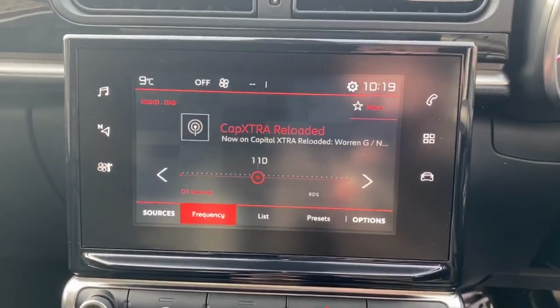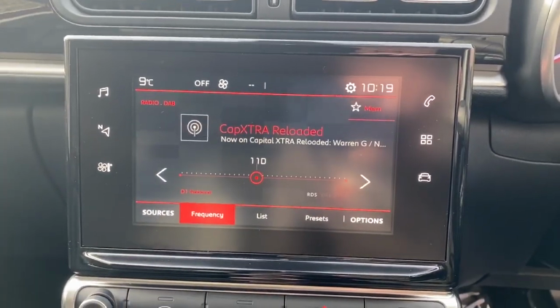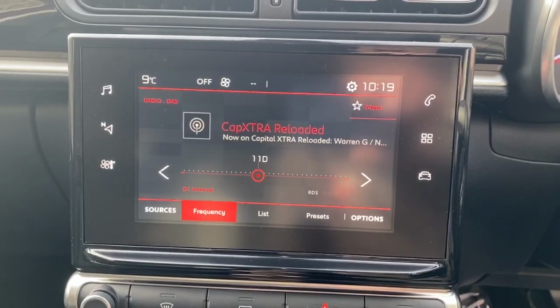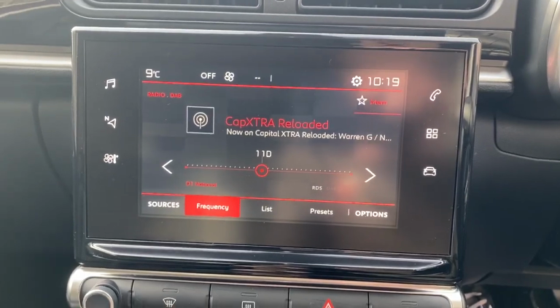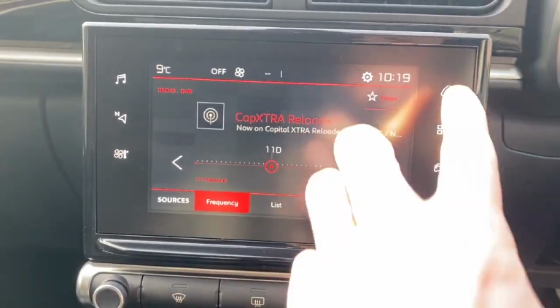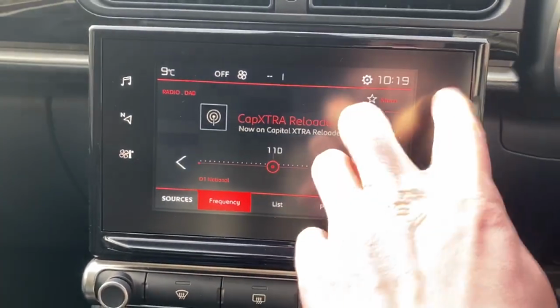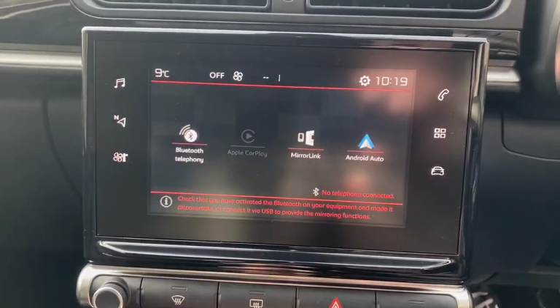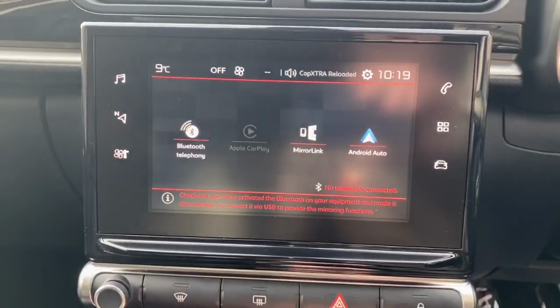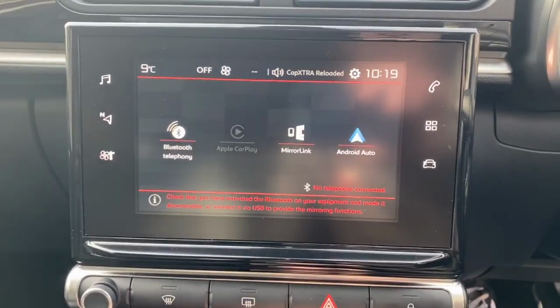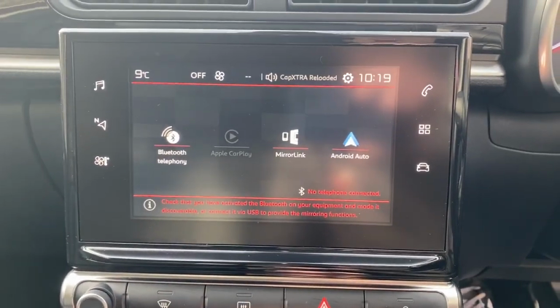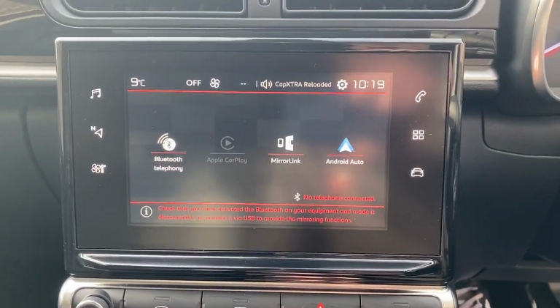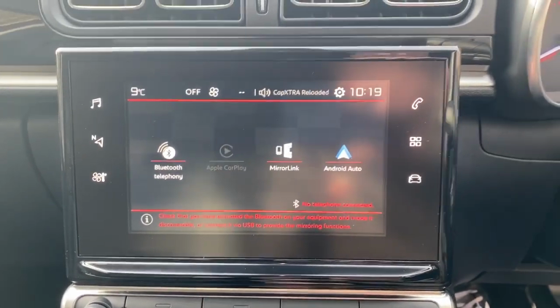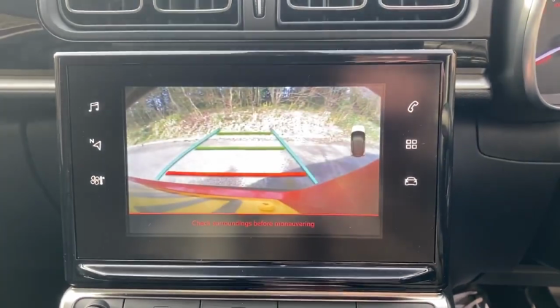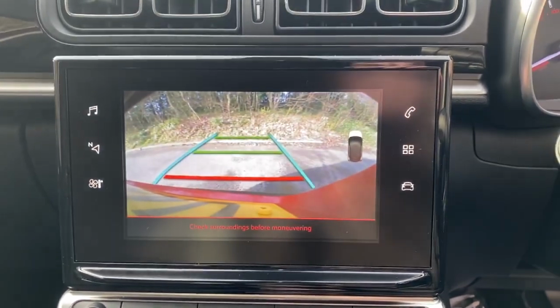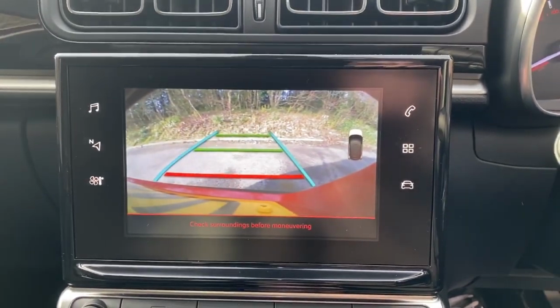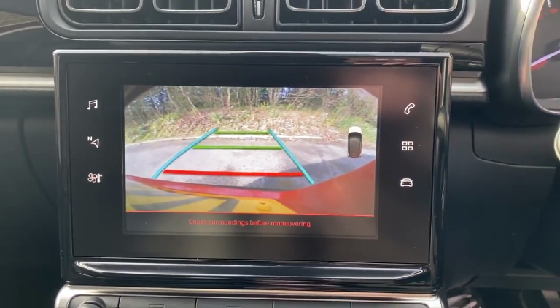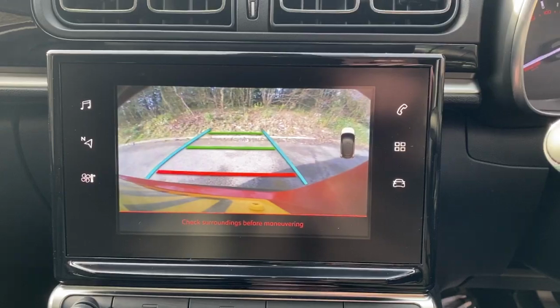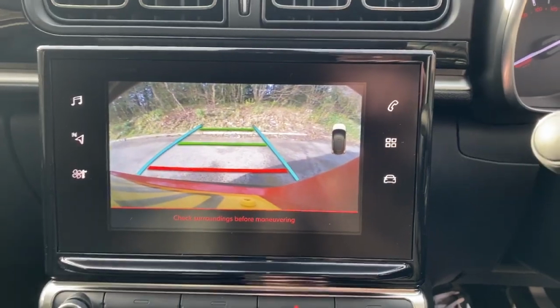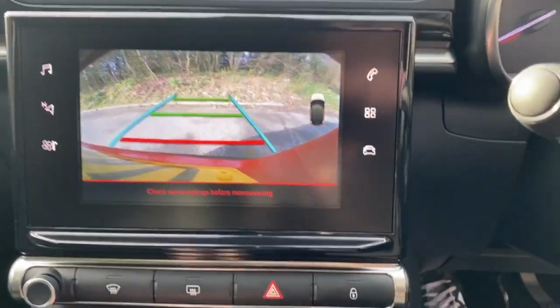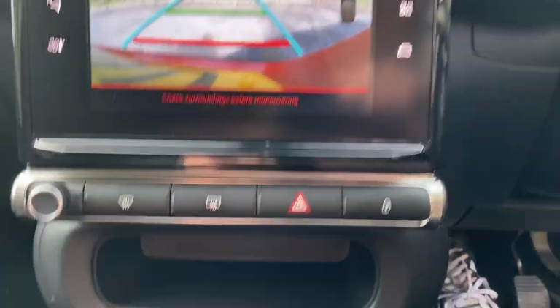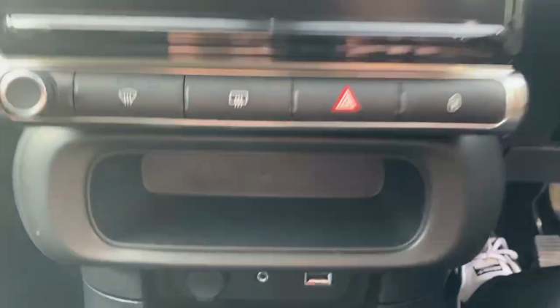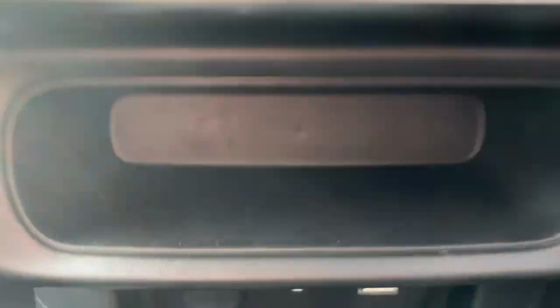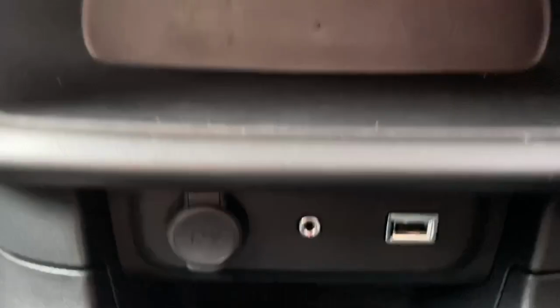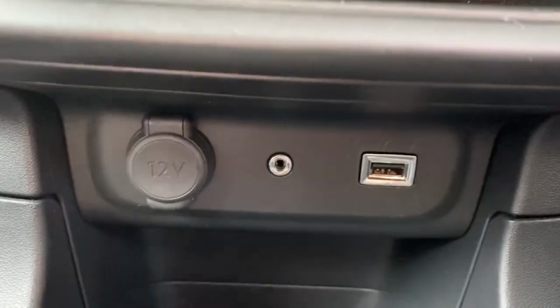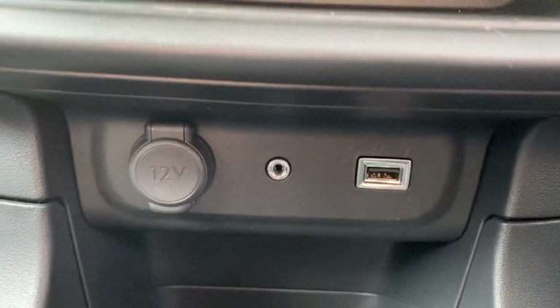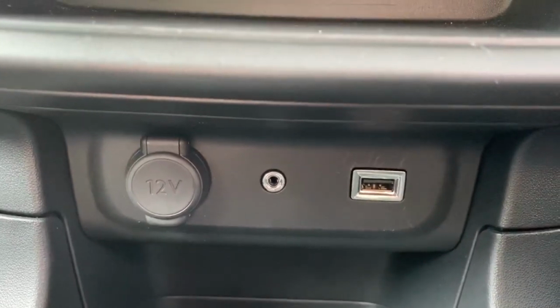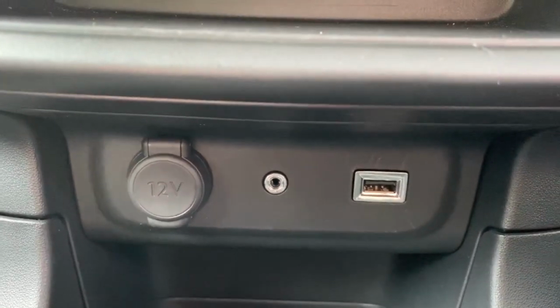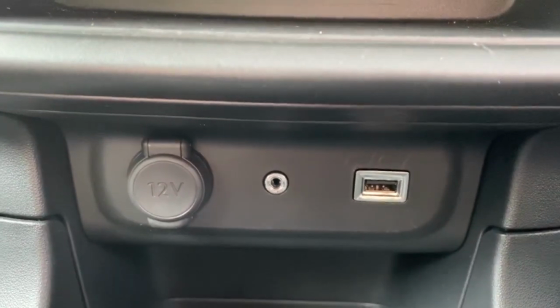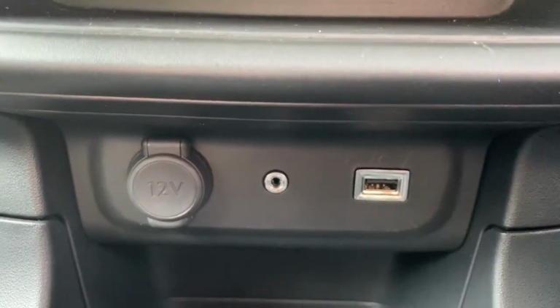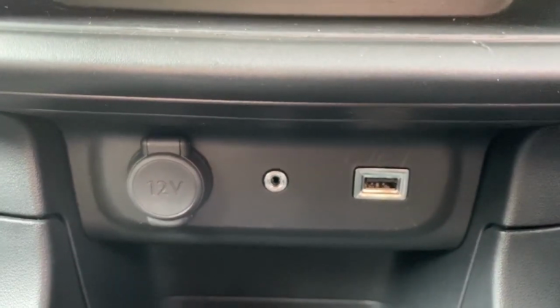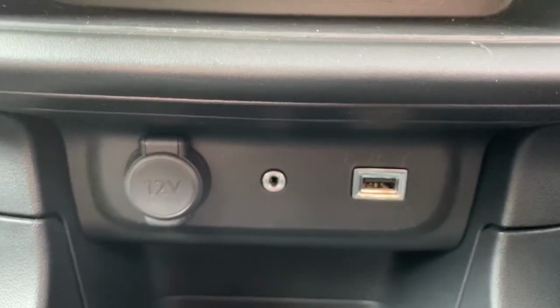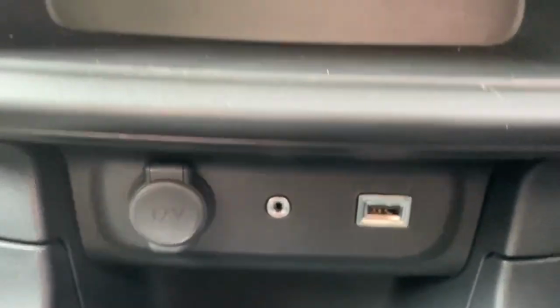FM, AM and DAB radio, bluetooth connectivity for your phone, the reversing camera, and we've also got a 12 volt outlet, USB port and auxiliary input.